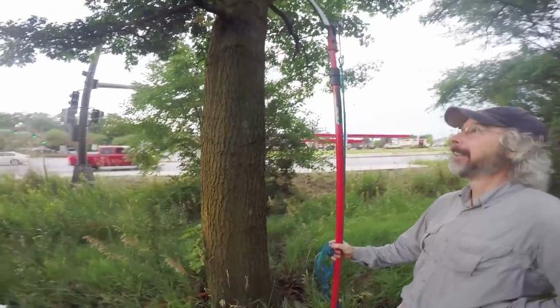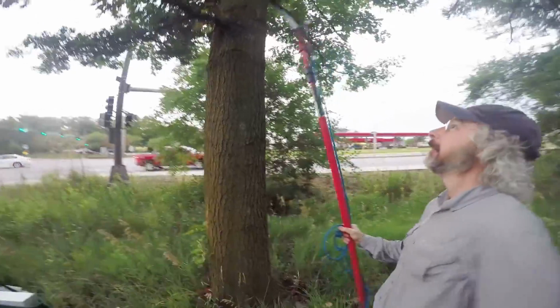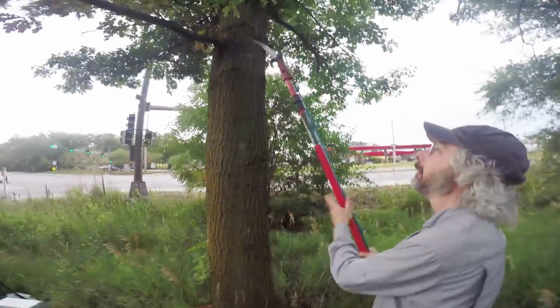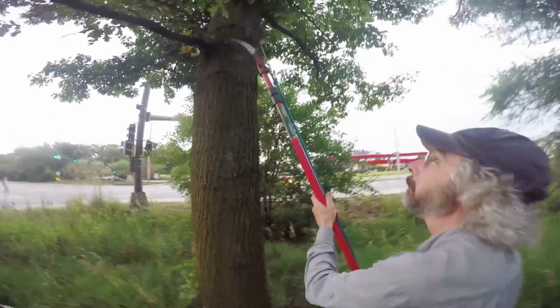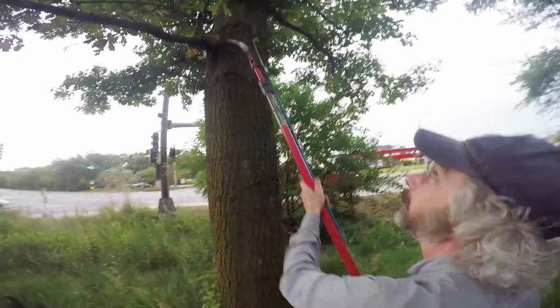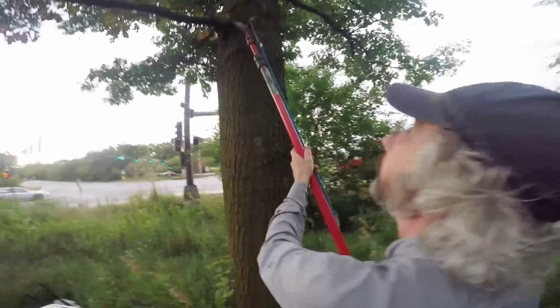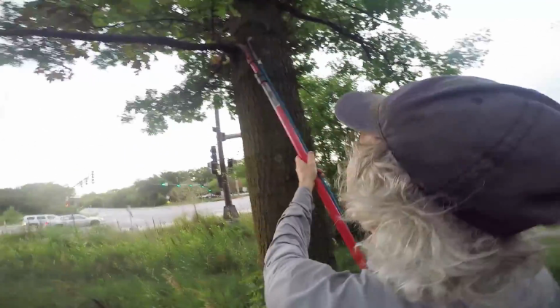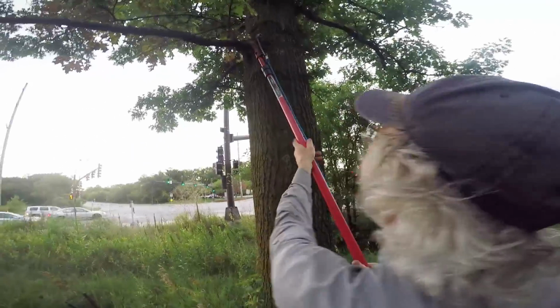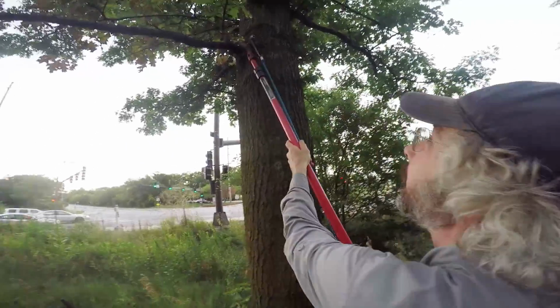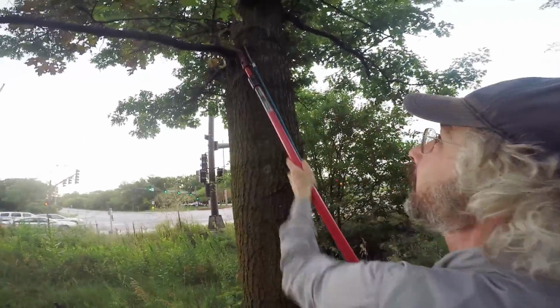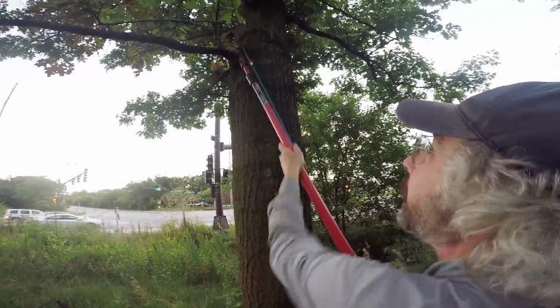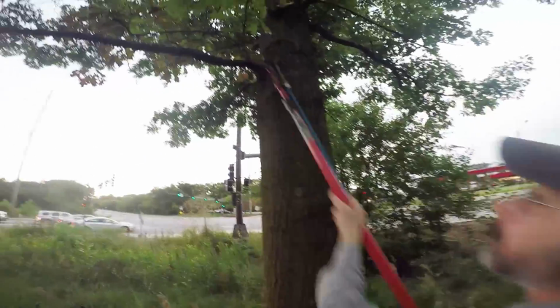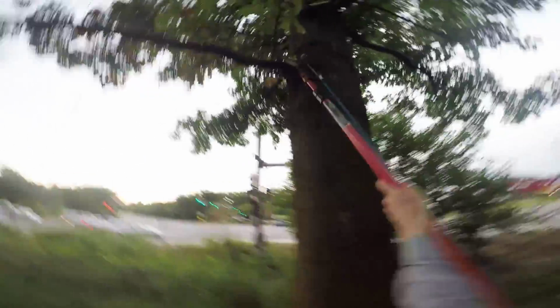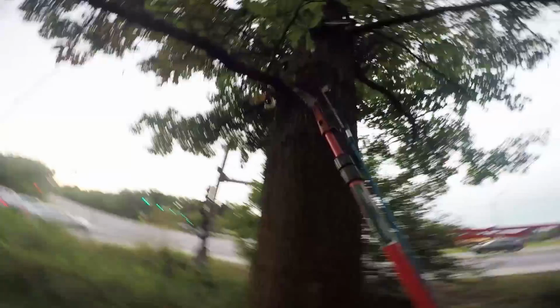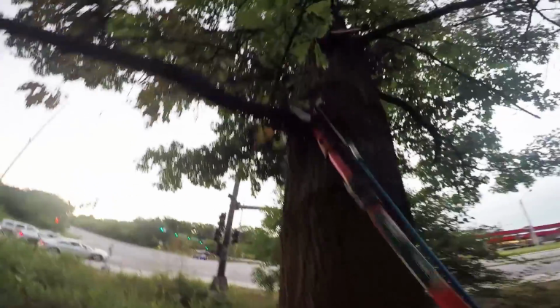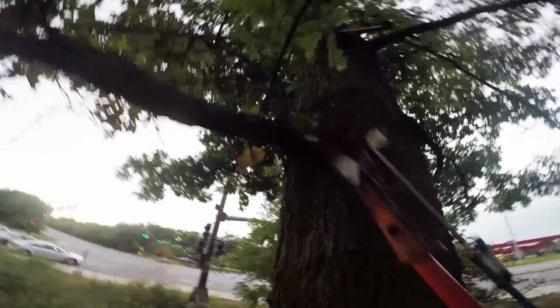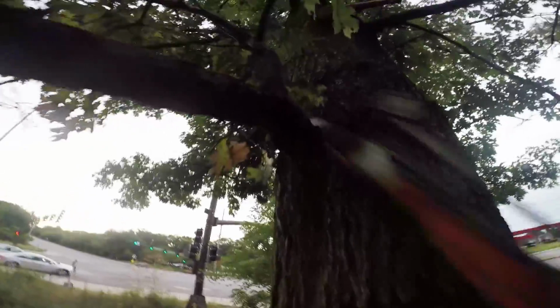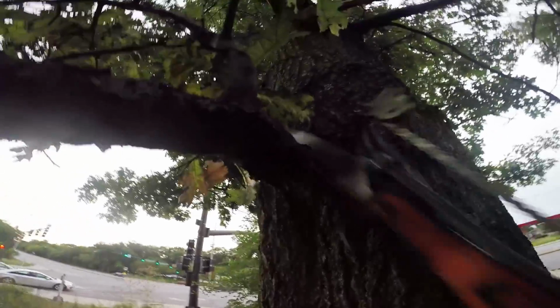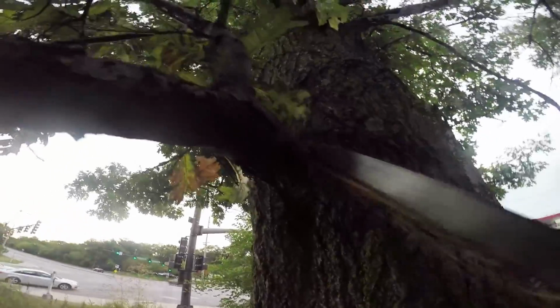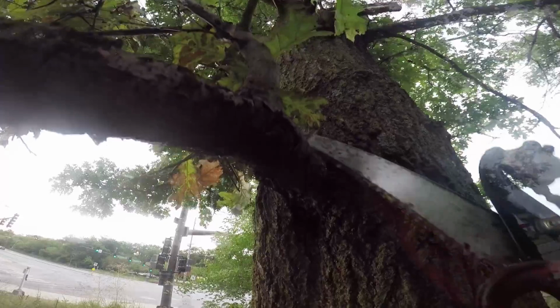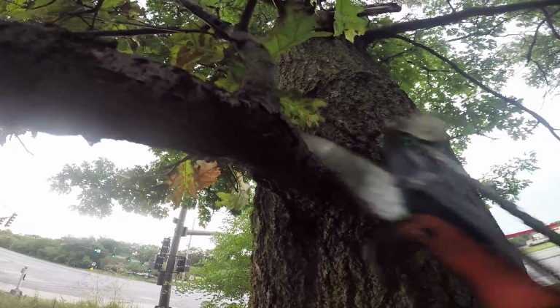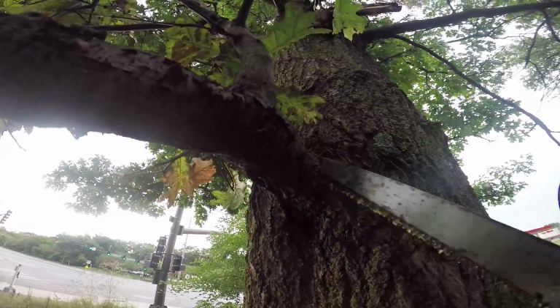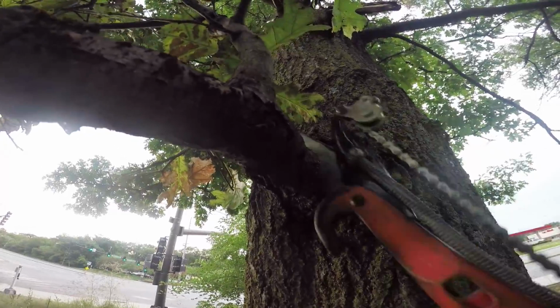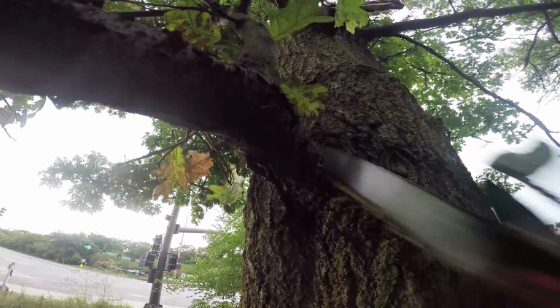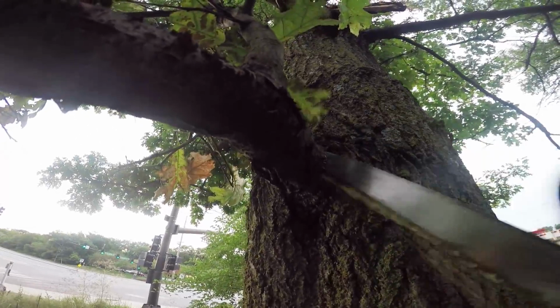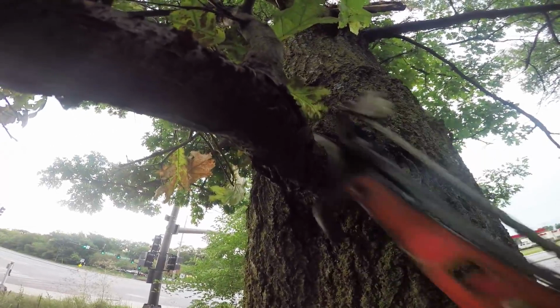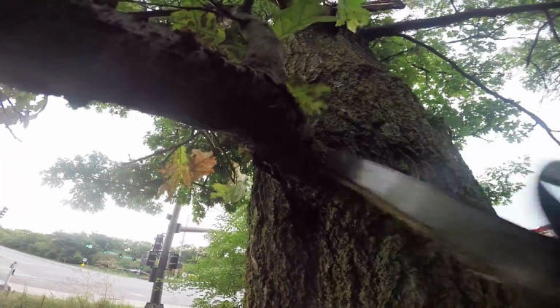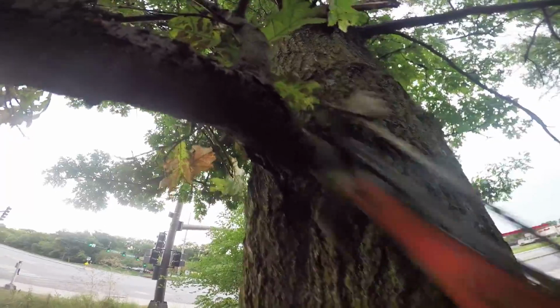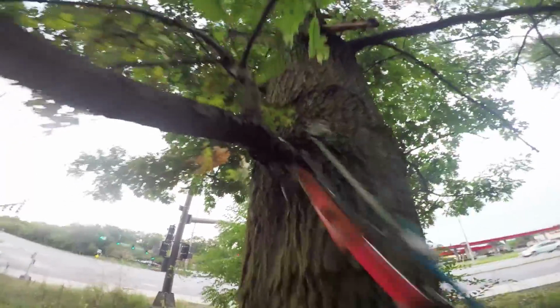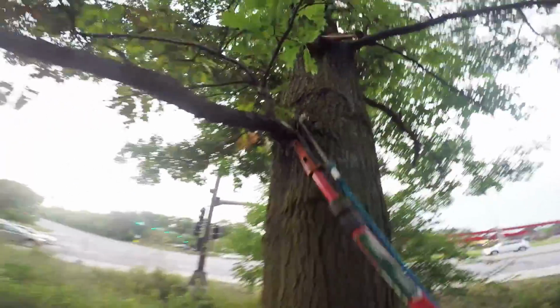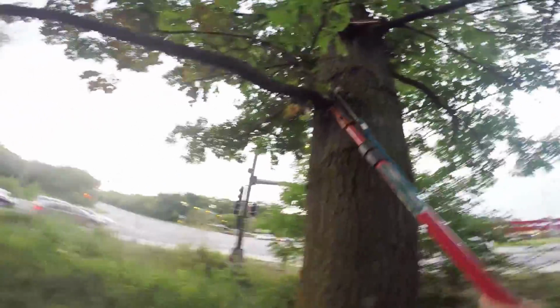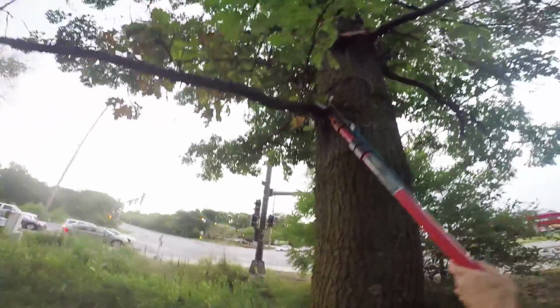Approach your tree and select a living symptomatic branch. This means that you want the branch you're going to cut to have some green tissue. Completely dead branches are not good for testing.